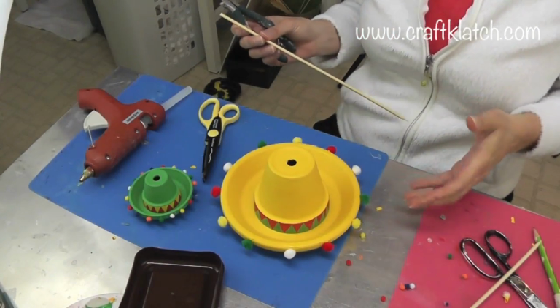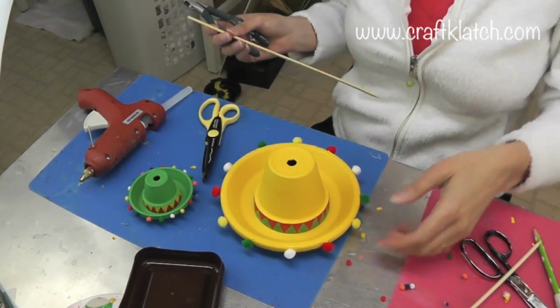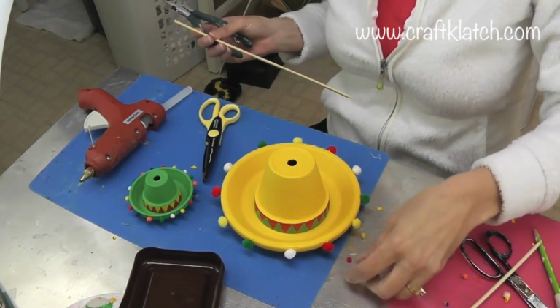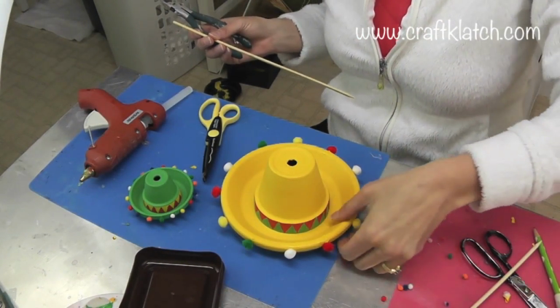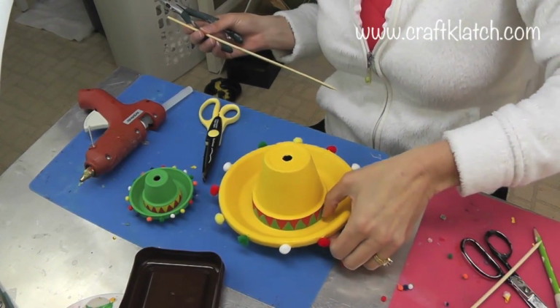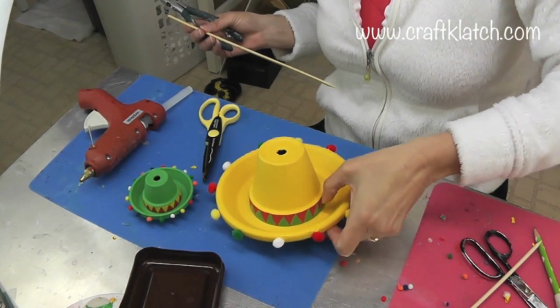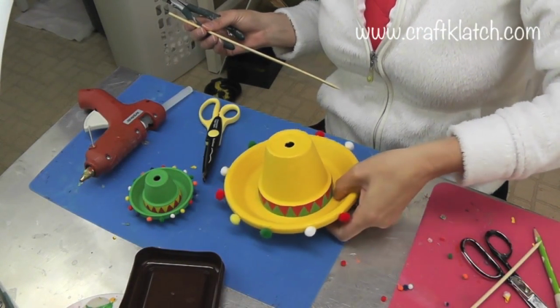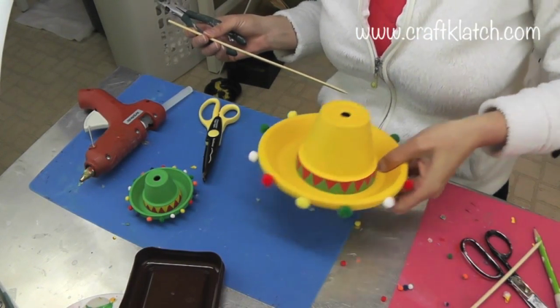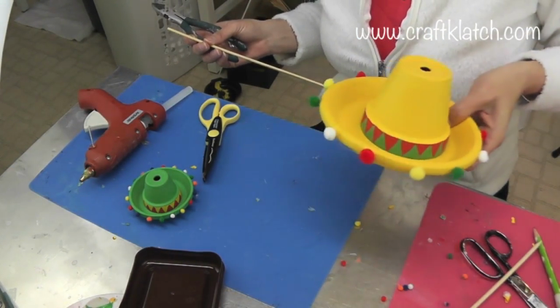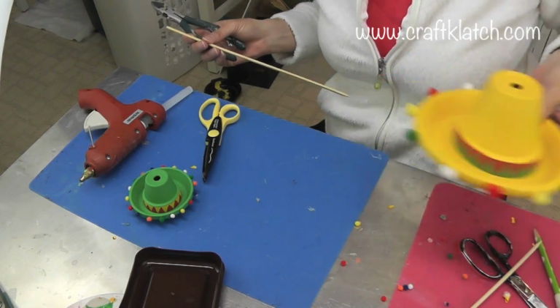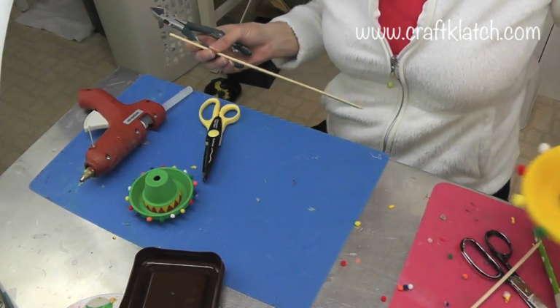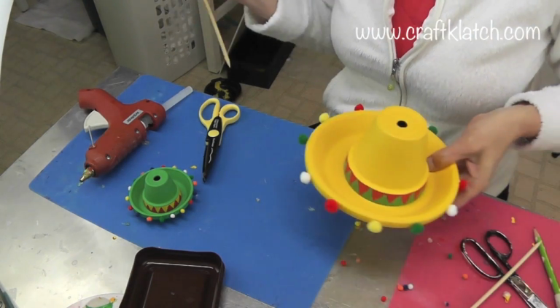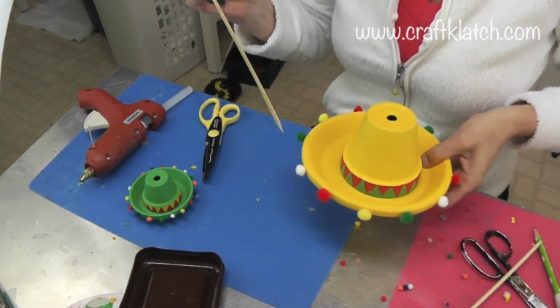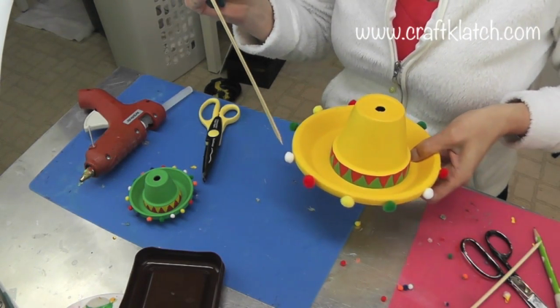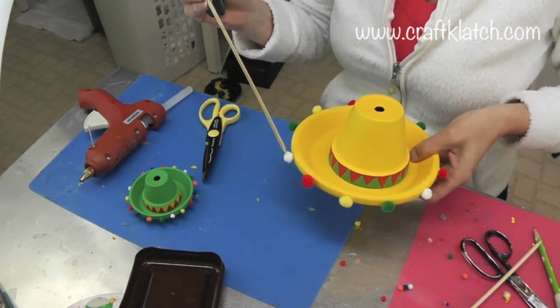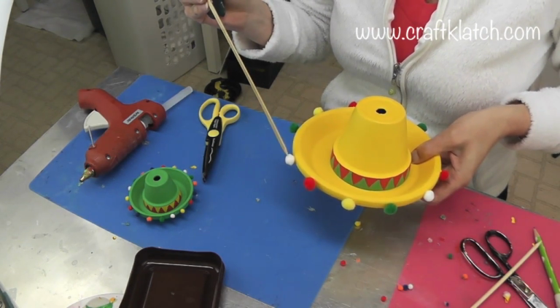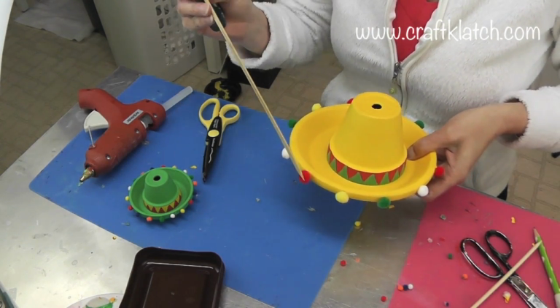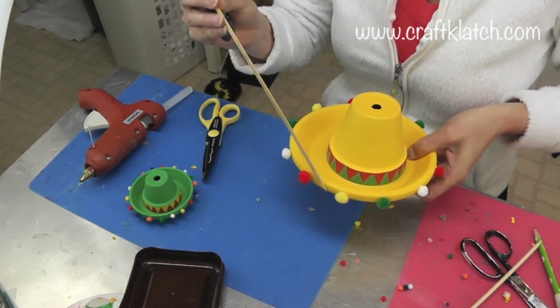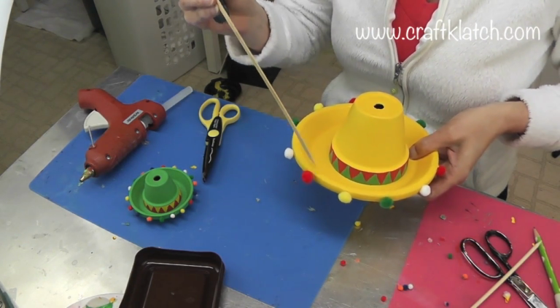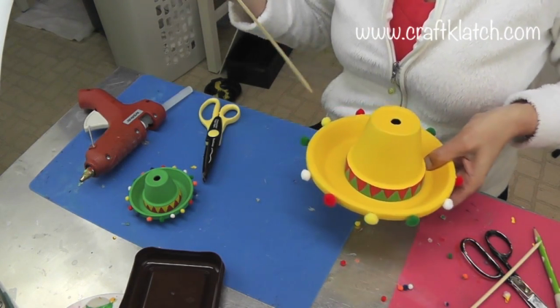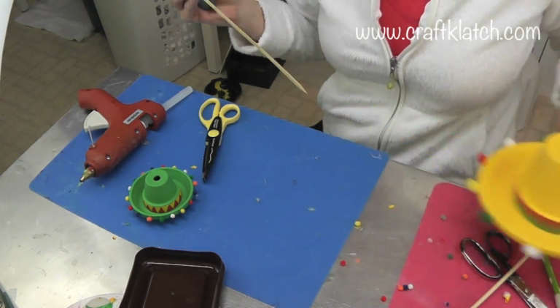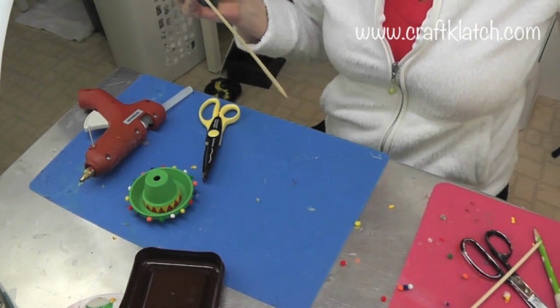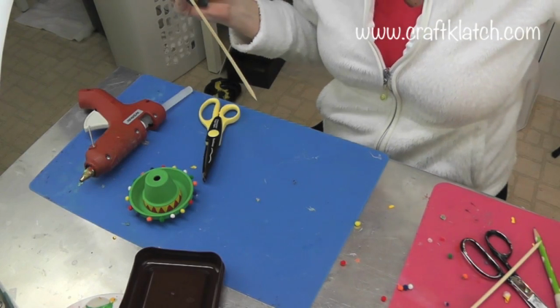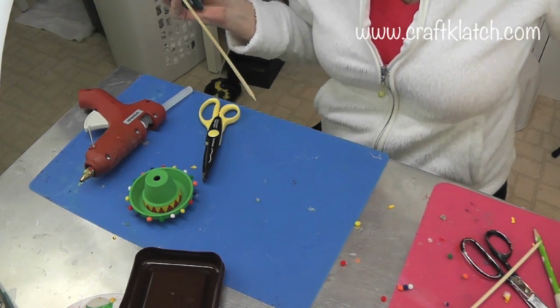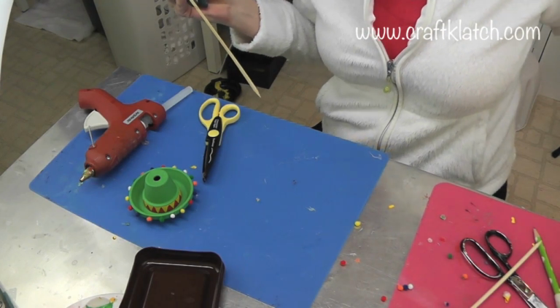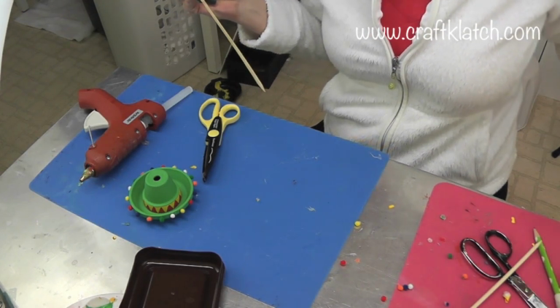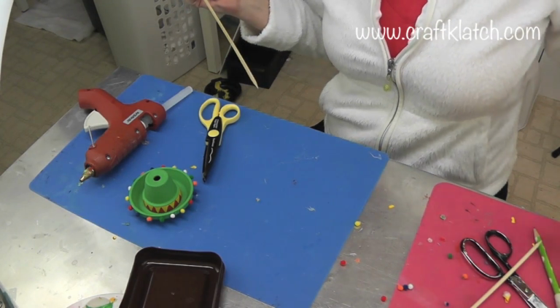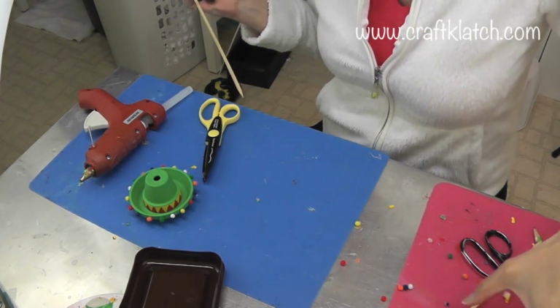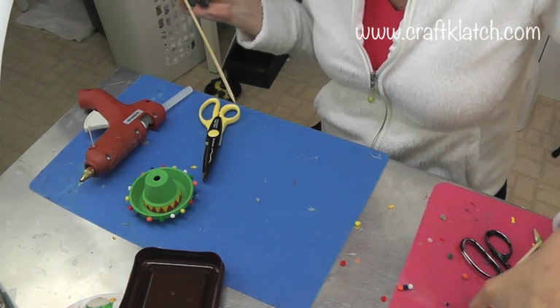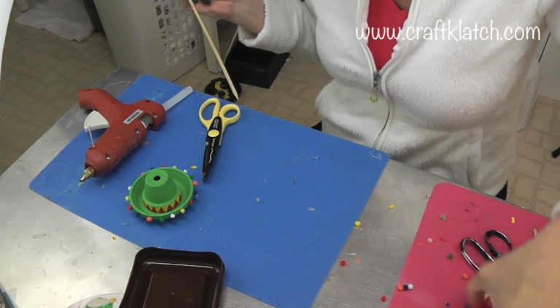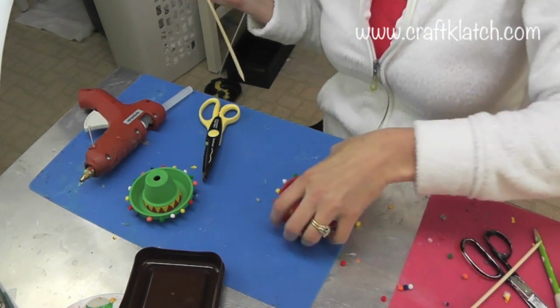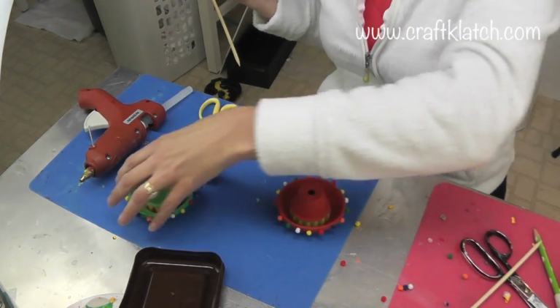Everything's all painted and dry. Here is the larger one, and if you'll notice I put the pom poms on the outside — originally I had them up on top but then I changed it. And here are the little ones.